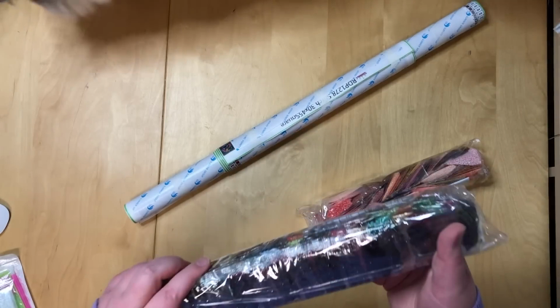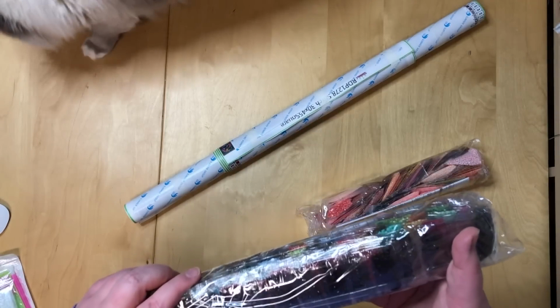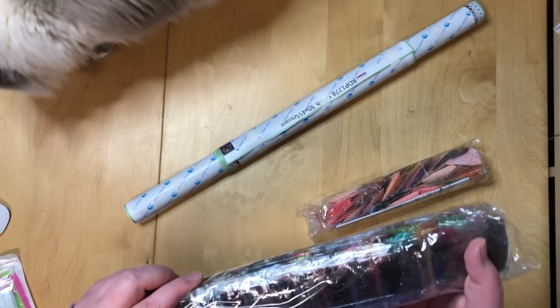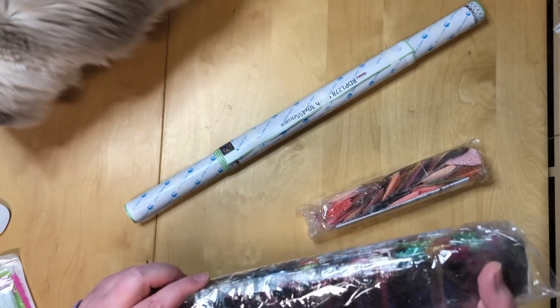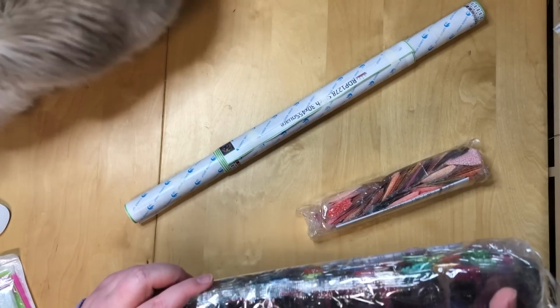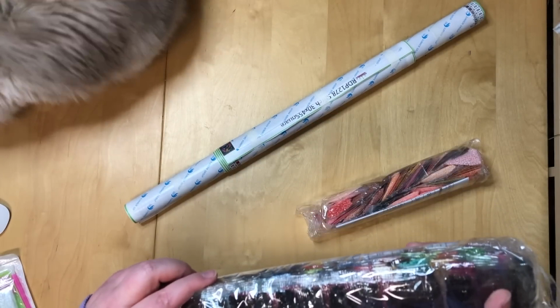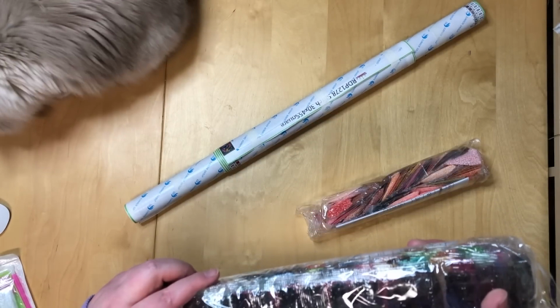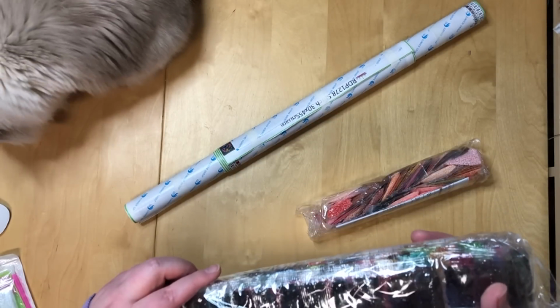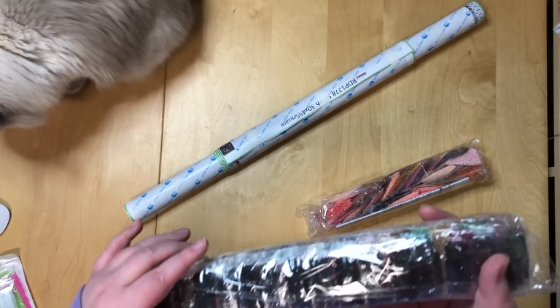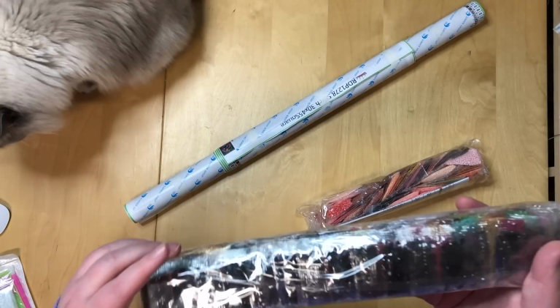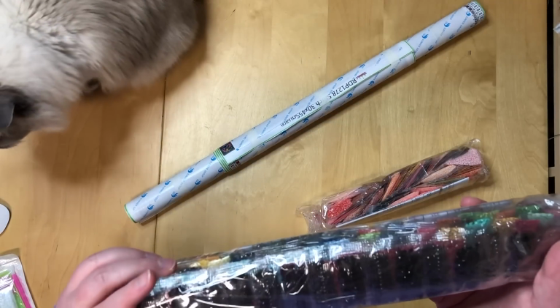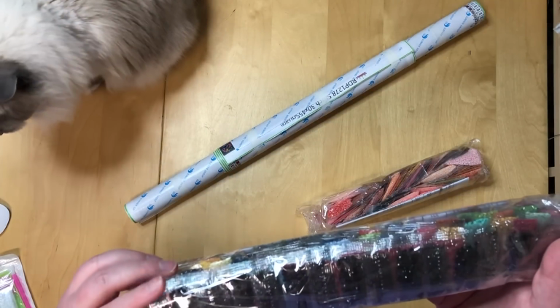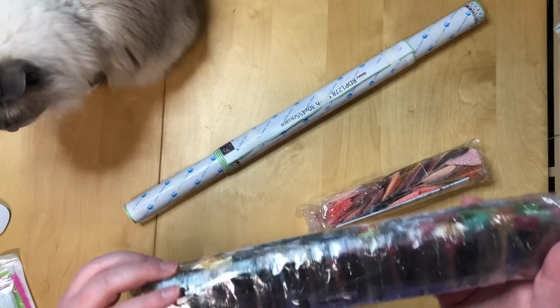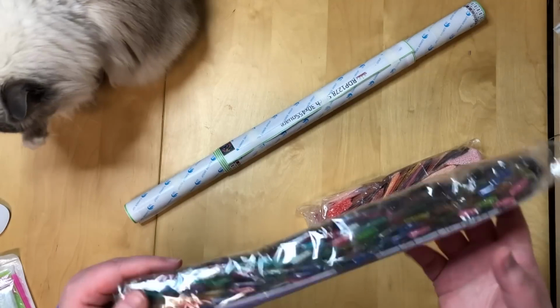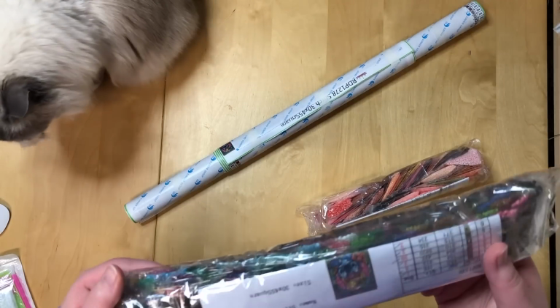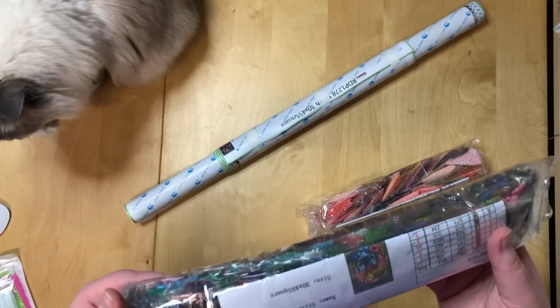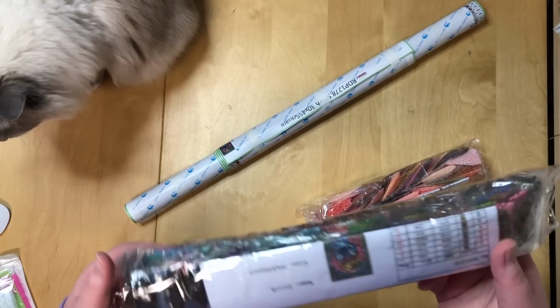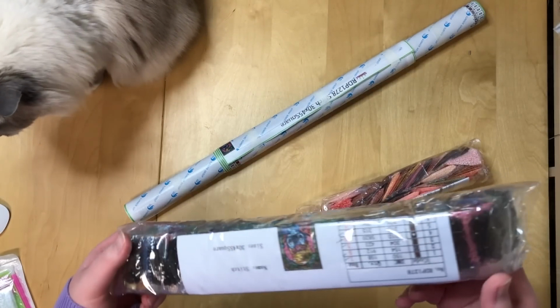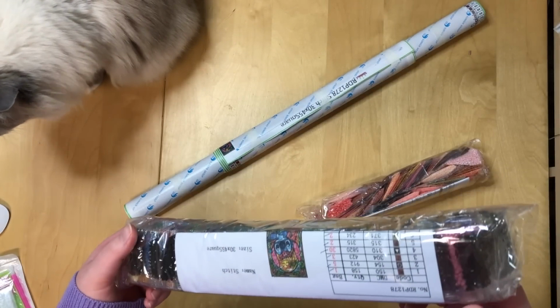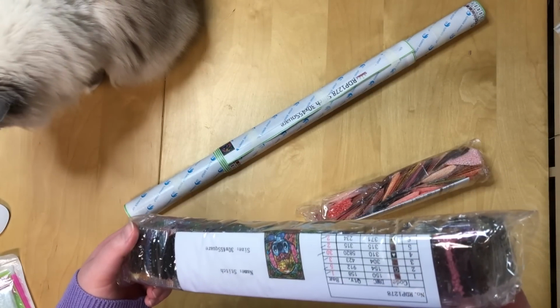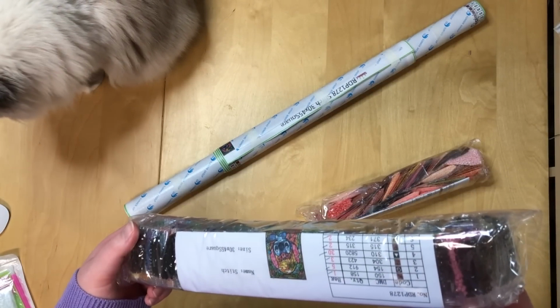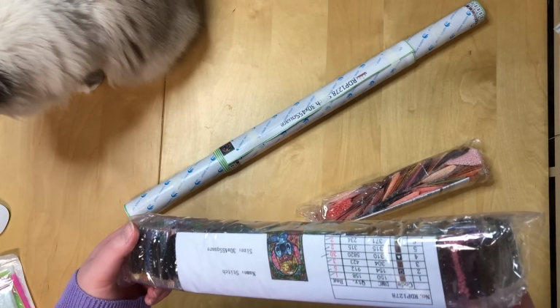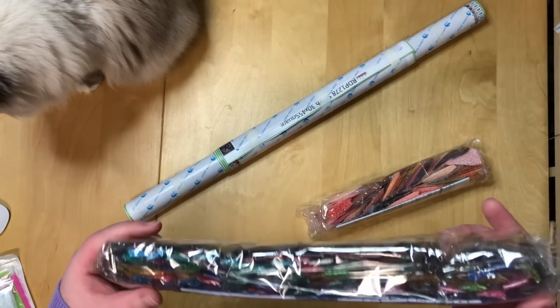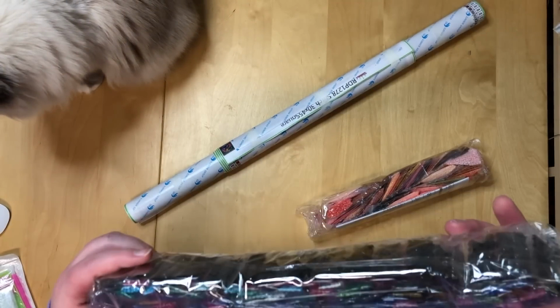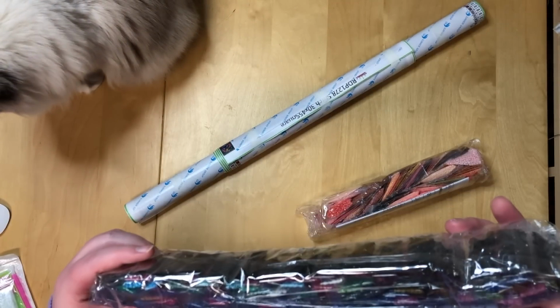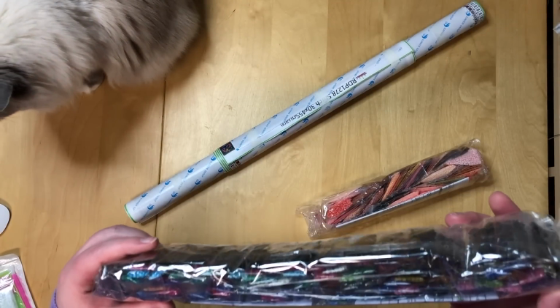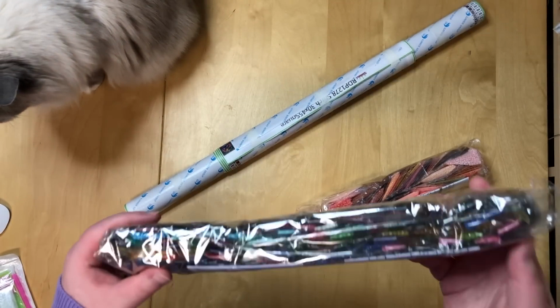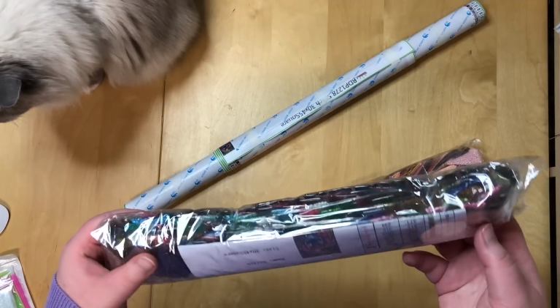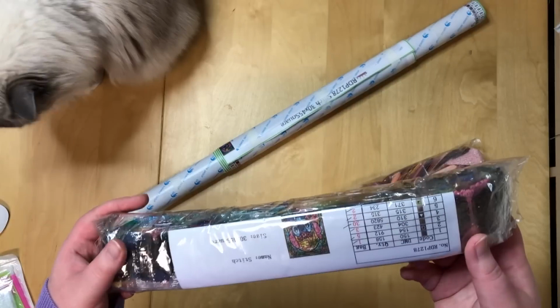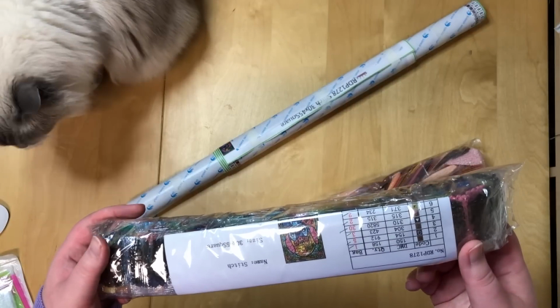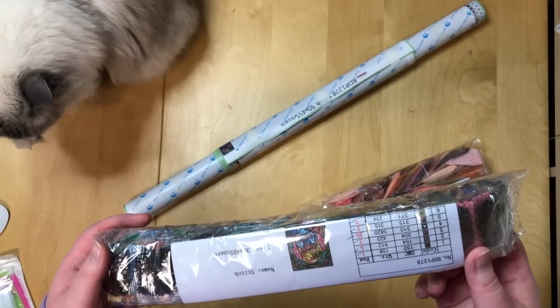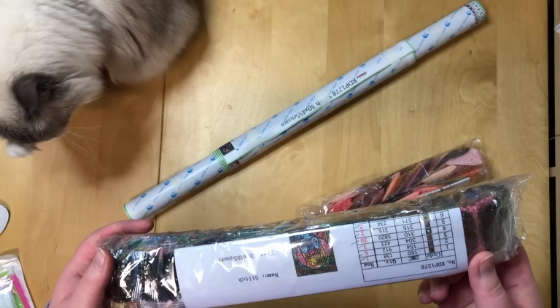These are the guys I wanted to see — the square drills — because as you've learned from my Diamond Art Club unboxing,